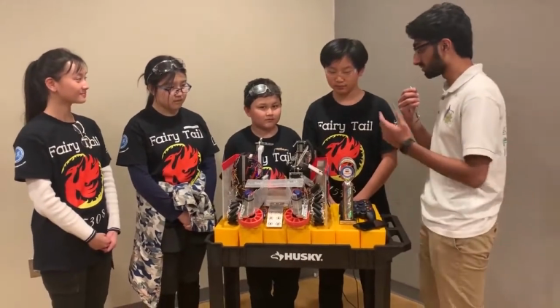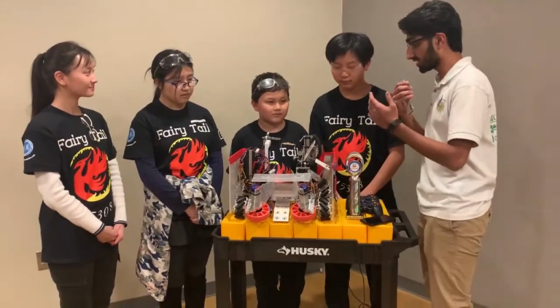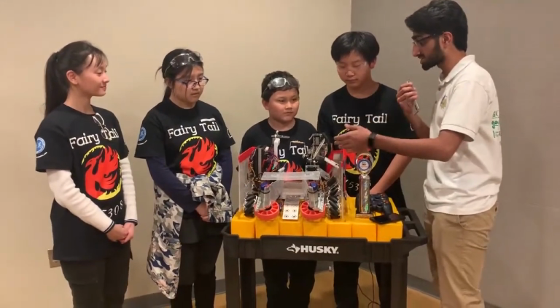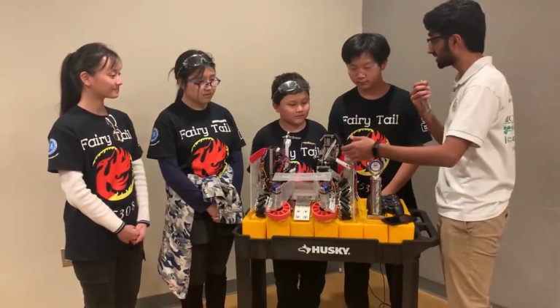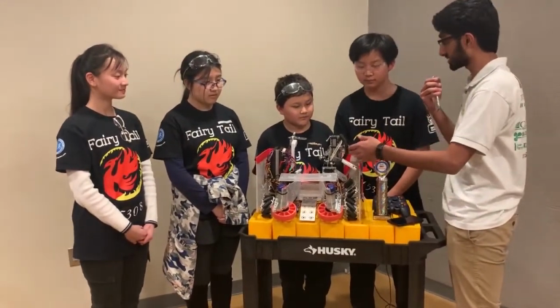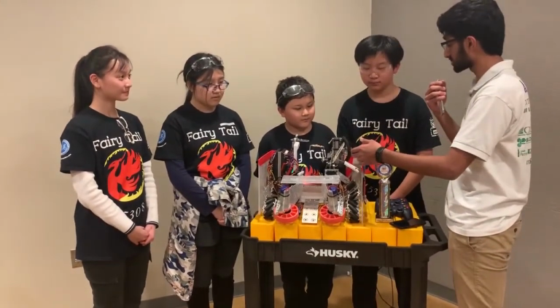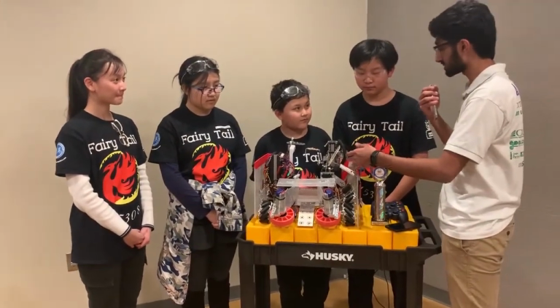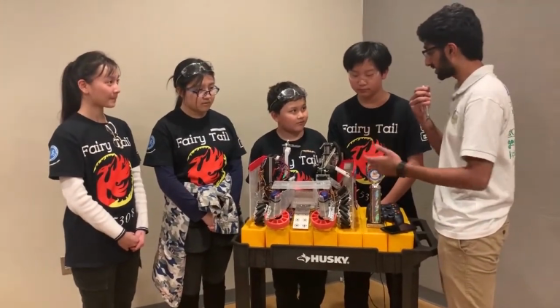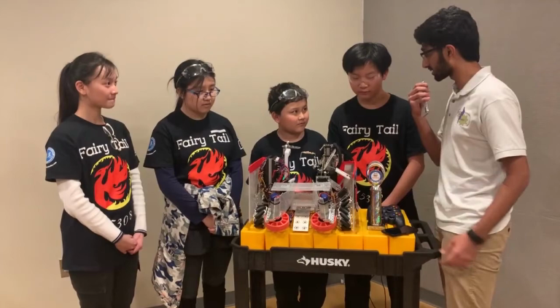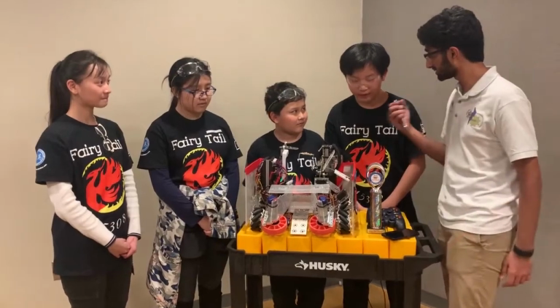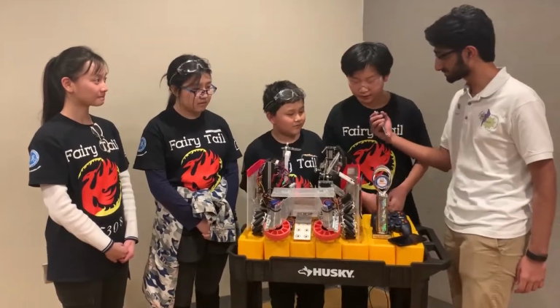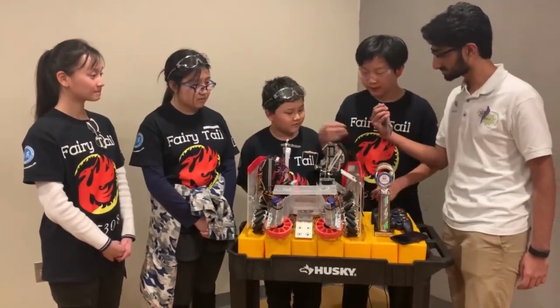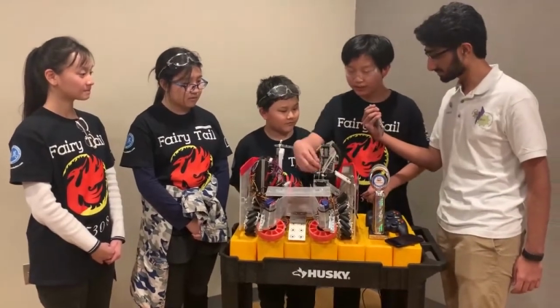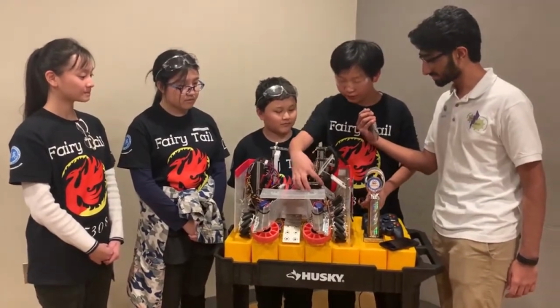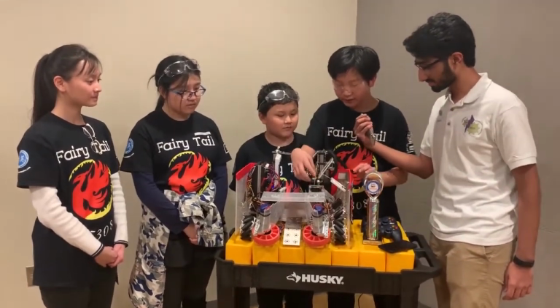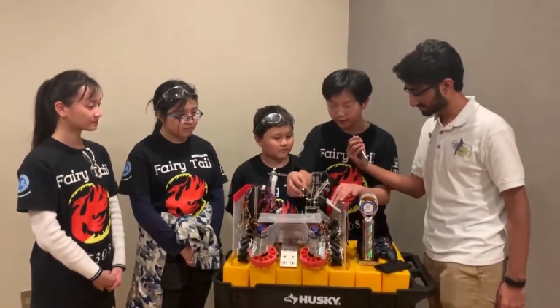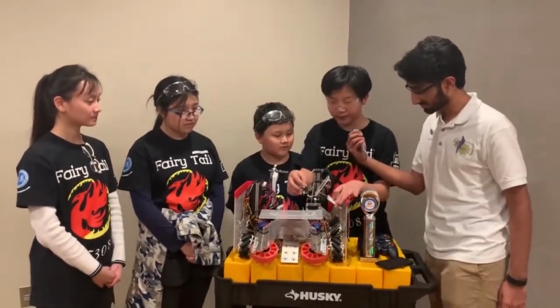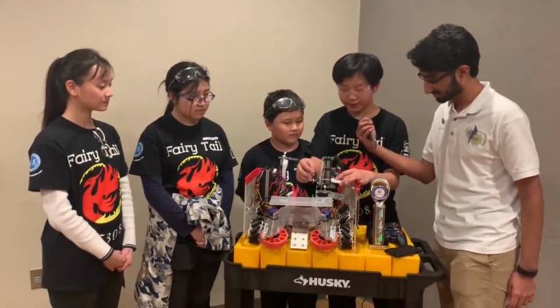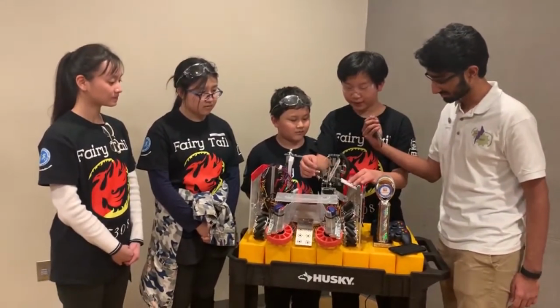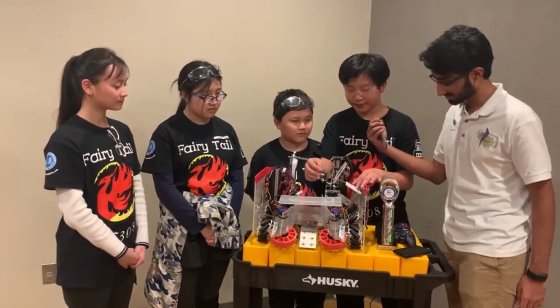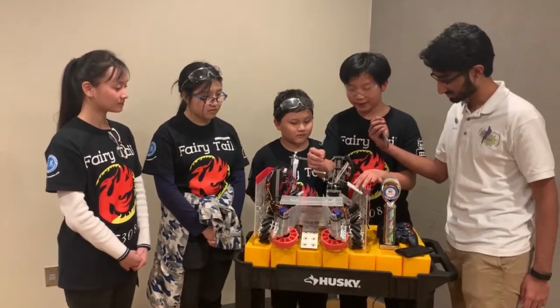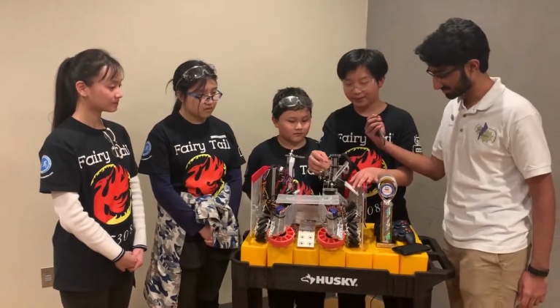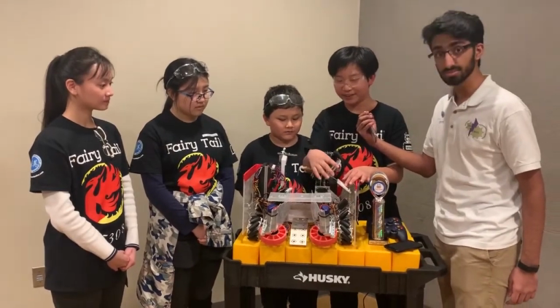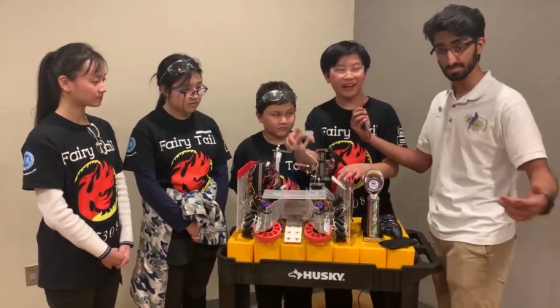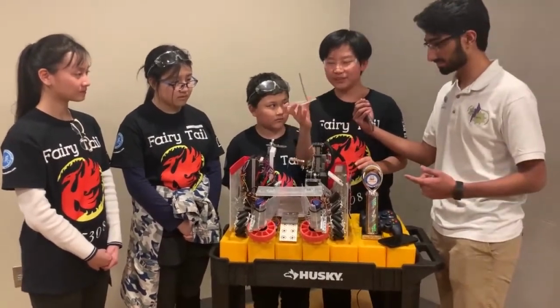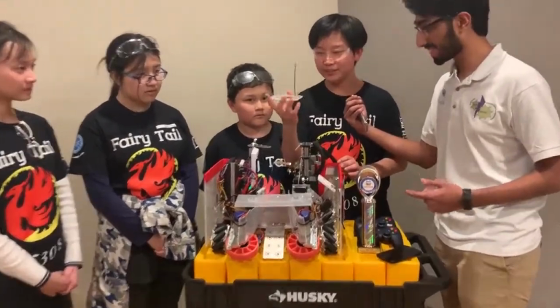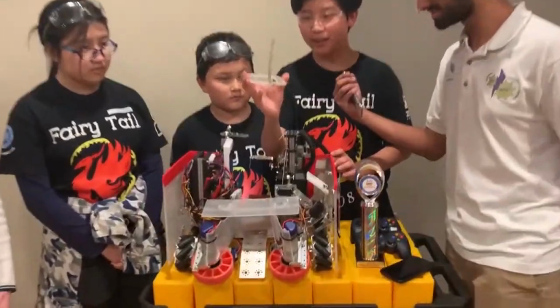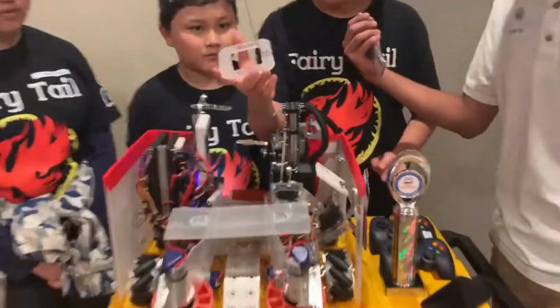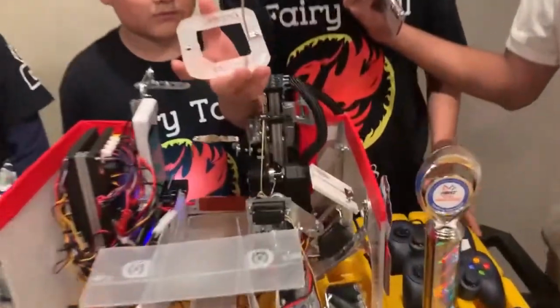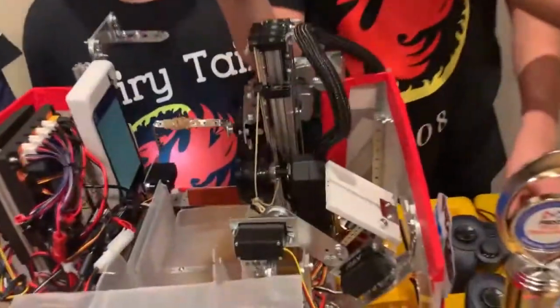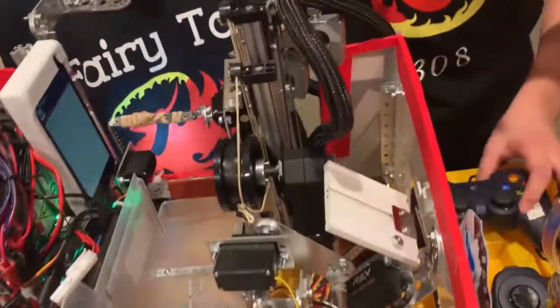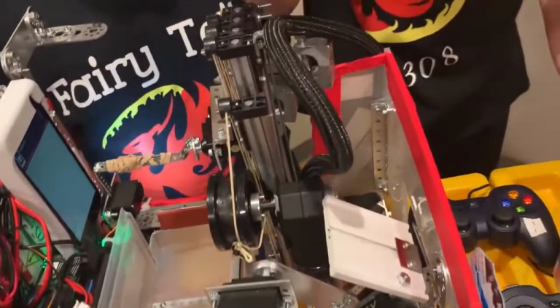First off, I noticed you guys have a really consistent capstone mechanism. How does that work? So we have a servo right here — we used a floor panel because we didn't really have anything, and we just traced the line of a skystone.